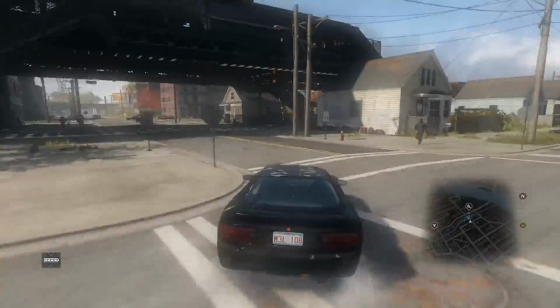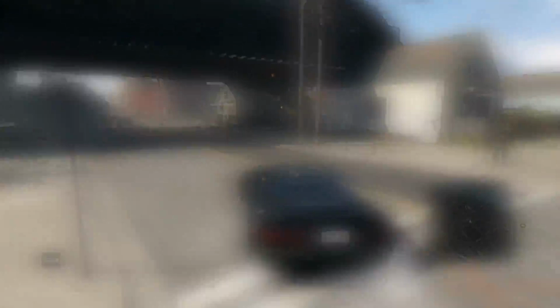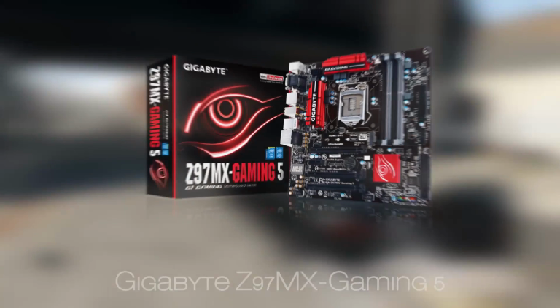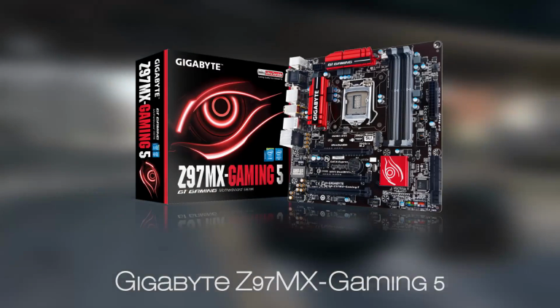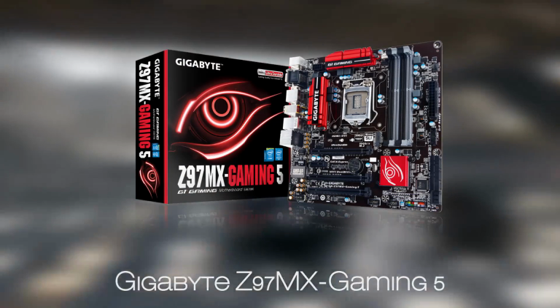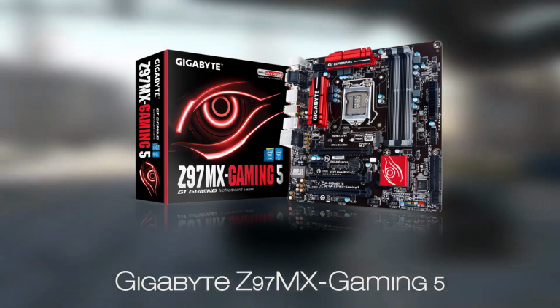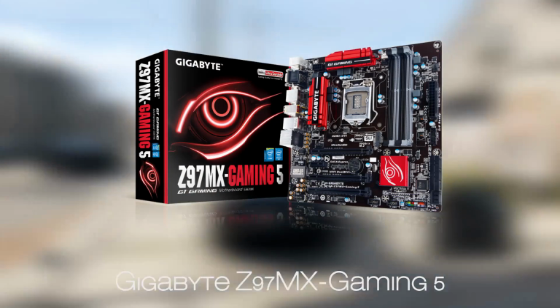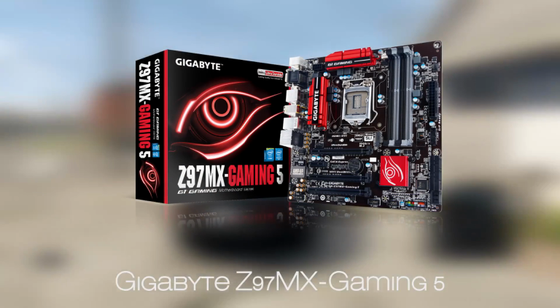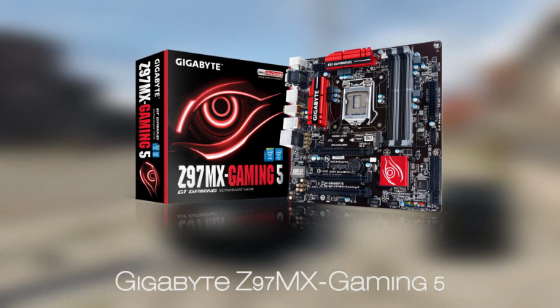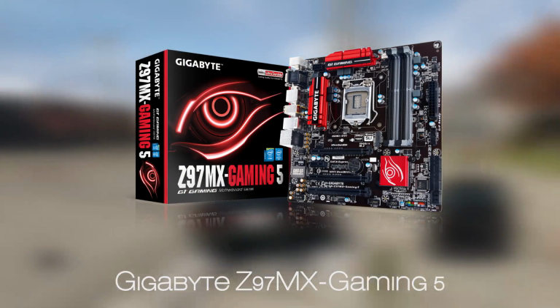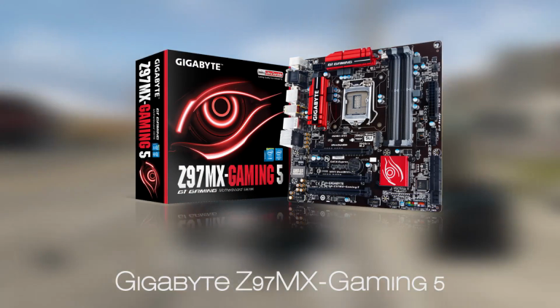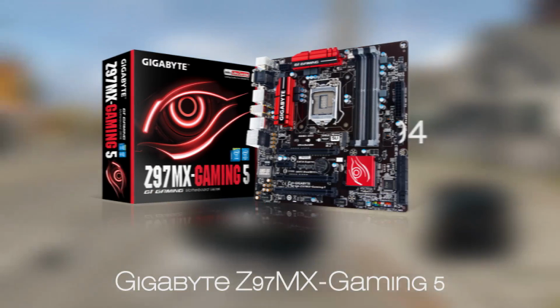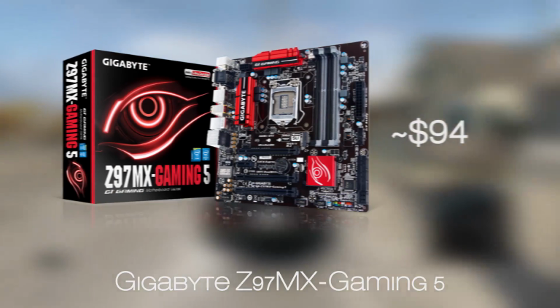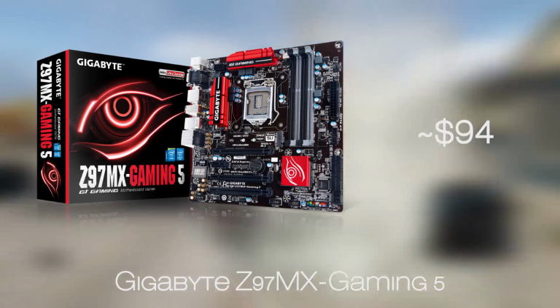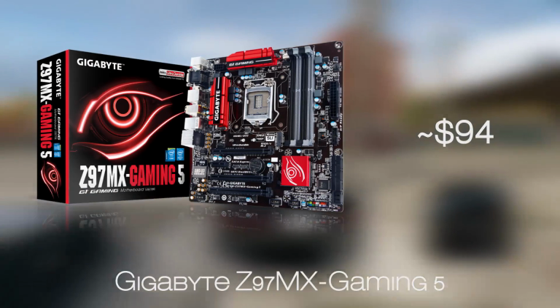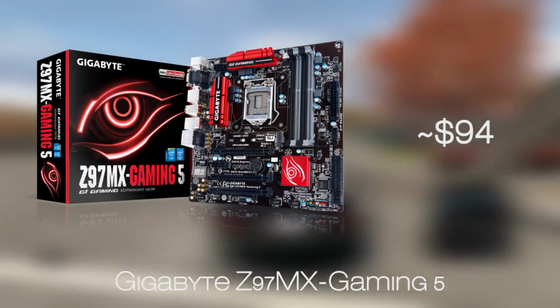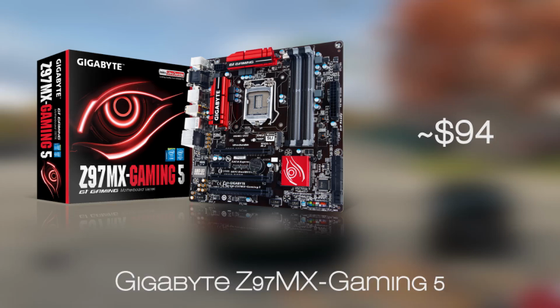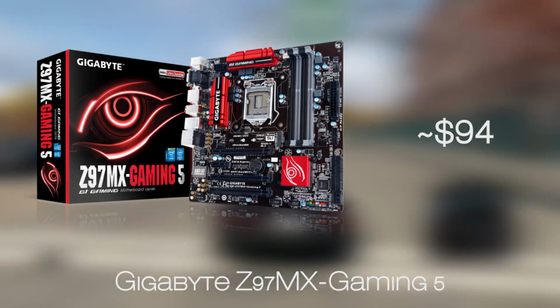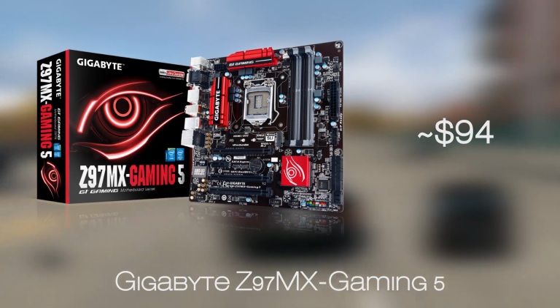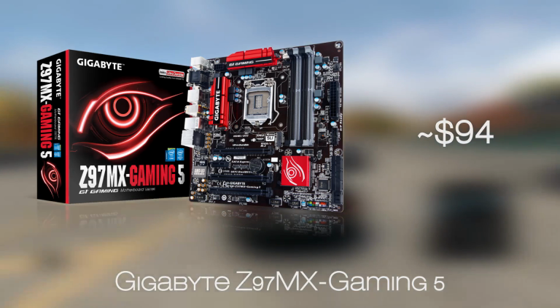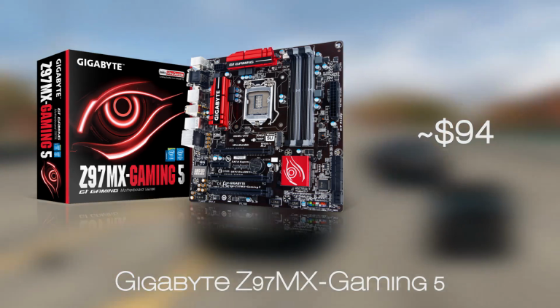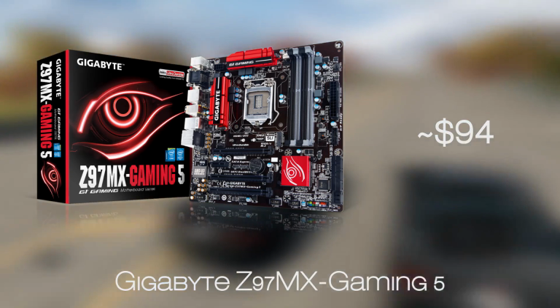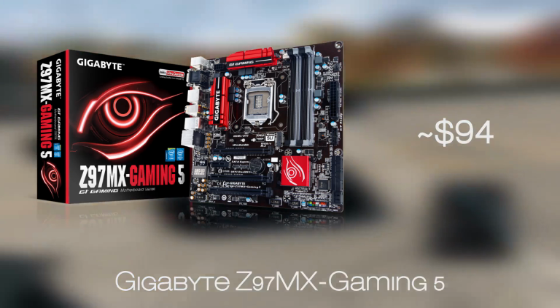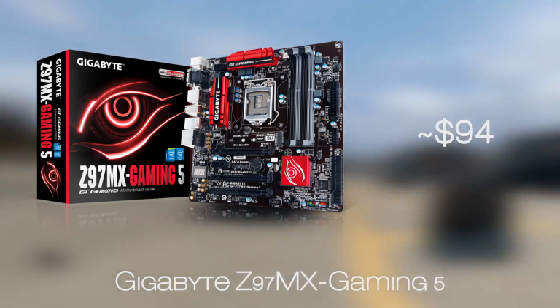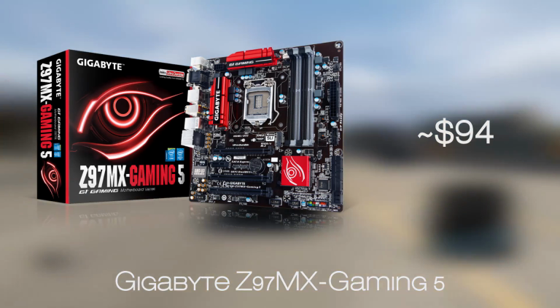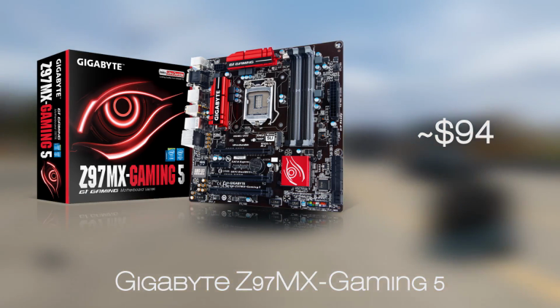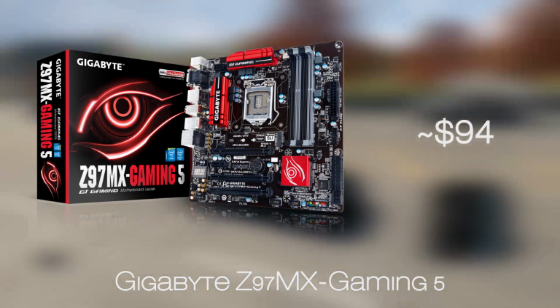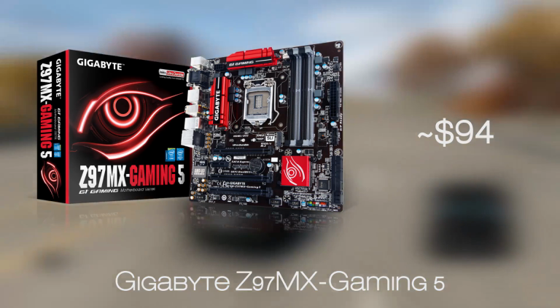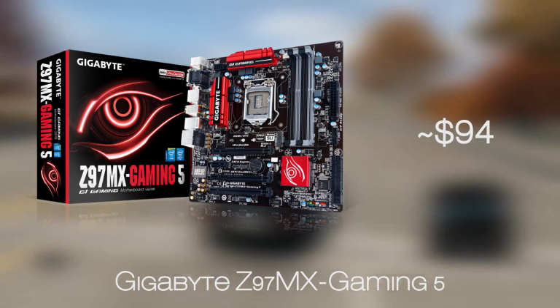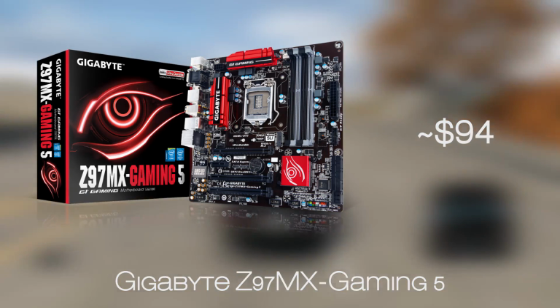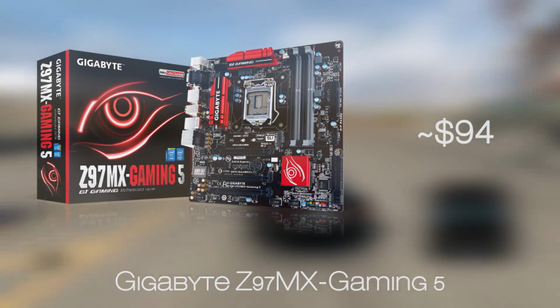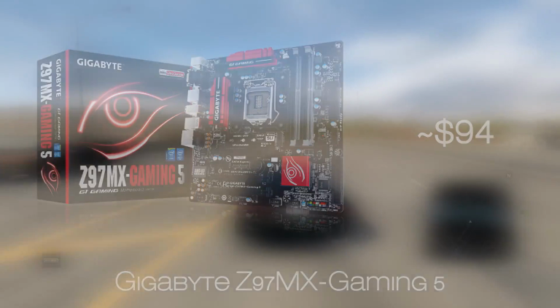For the motherboard we chose the Micro ATX model from Gigabyte, the Z97MX Gaming 5, which although smaller and missing out on a few PCIe slots, is one of the most well-equipped choices out there at this price point, and that is confirmed by multiple reviewers.